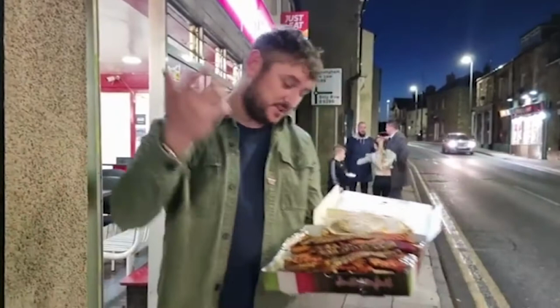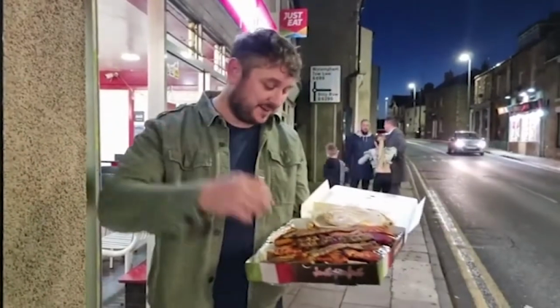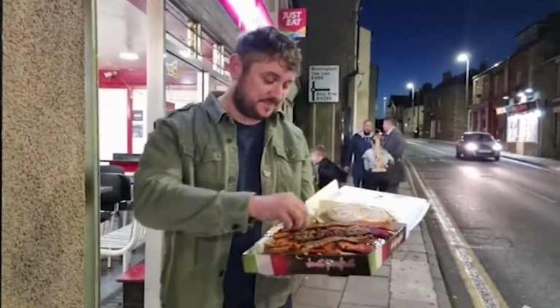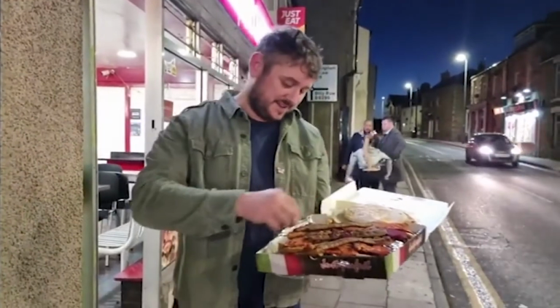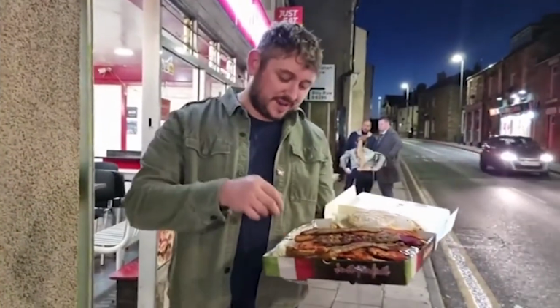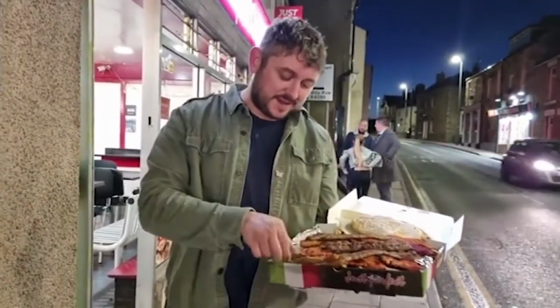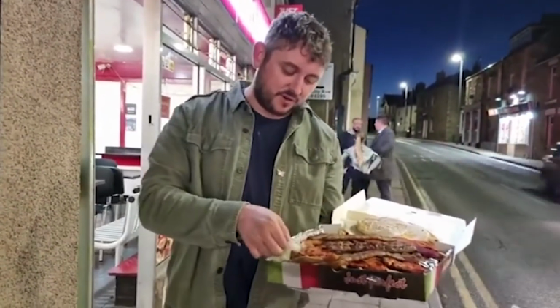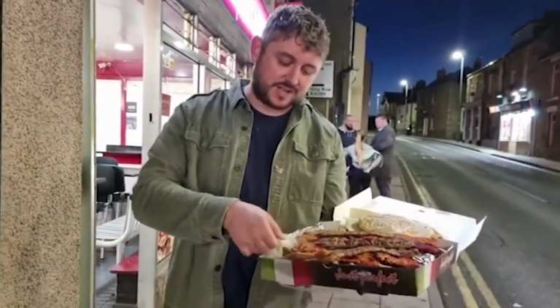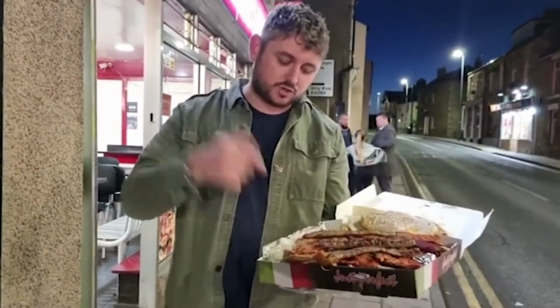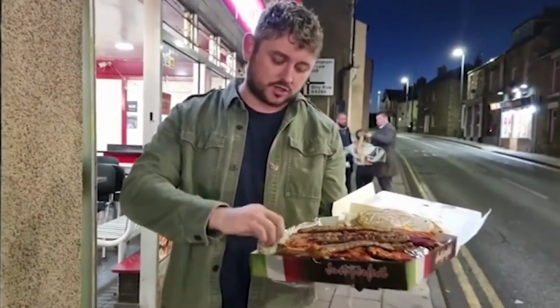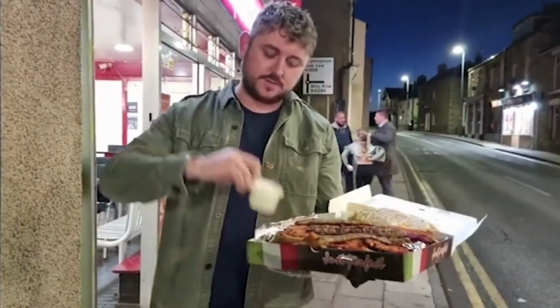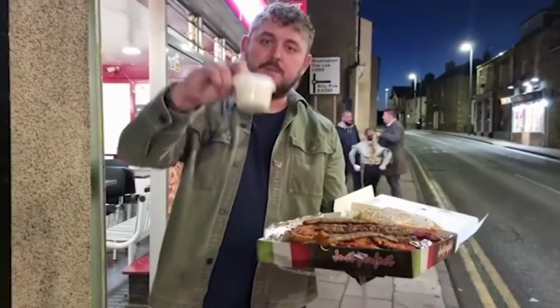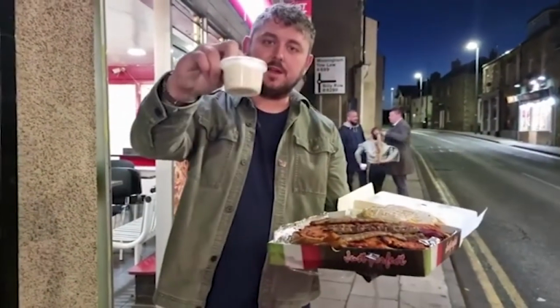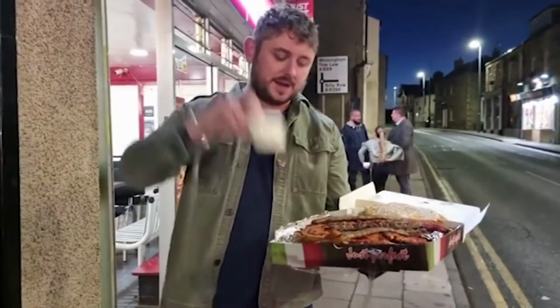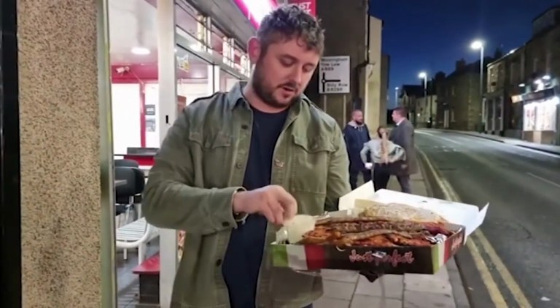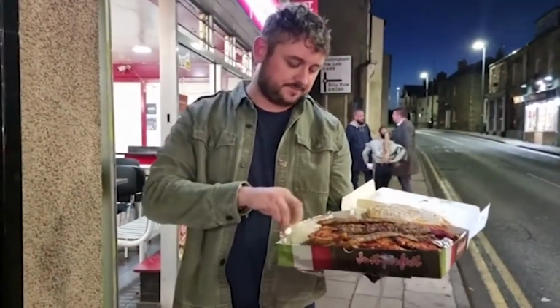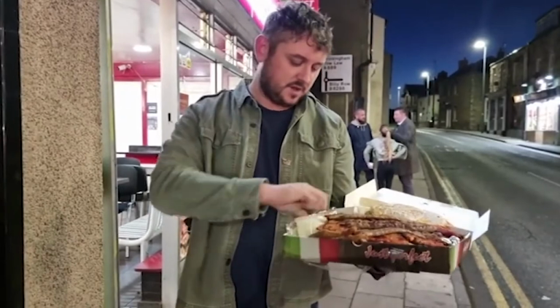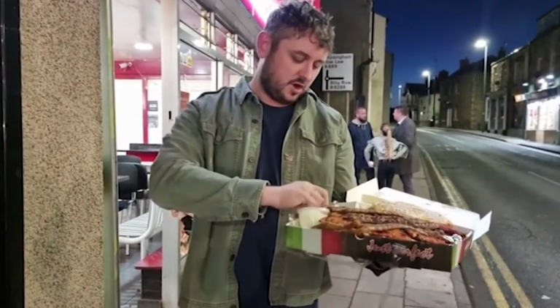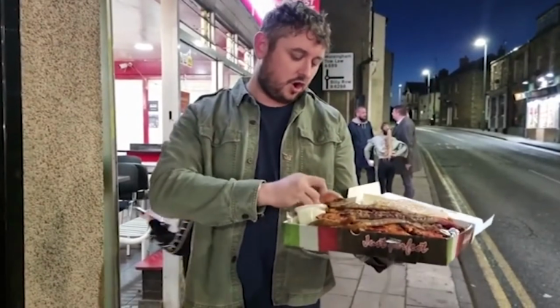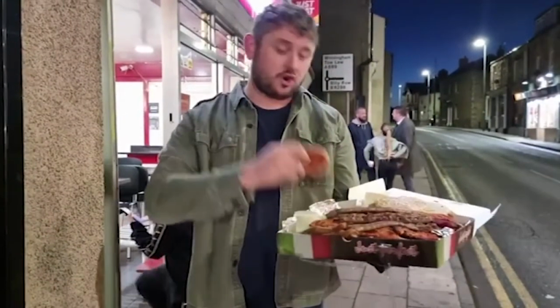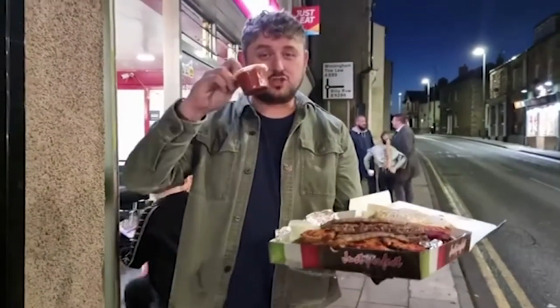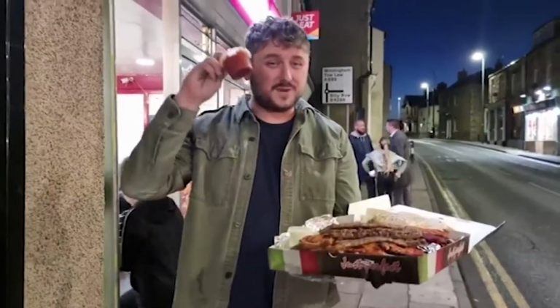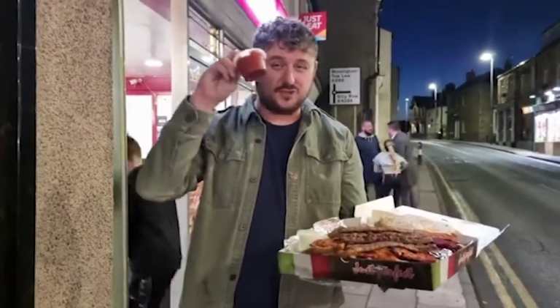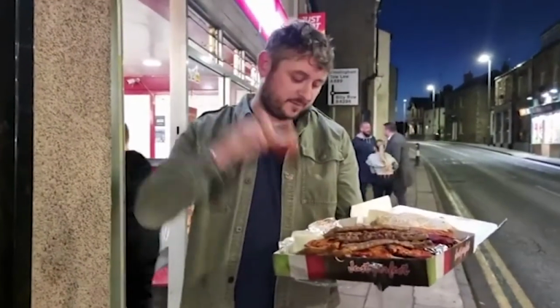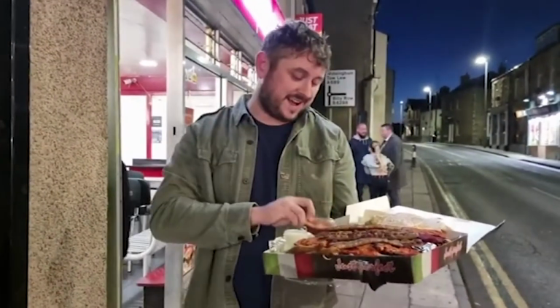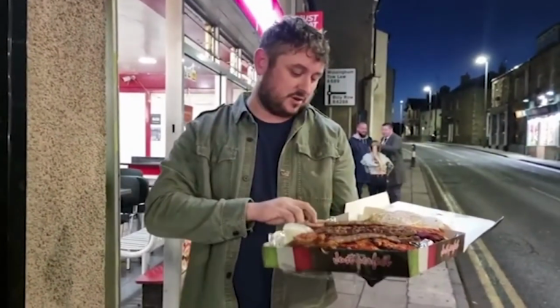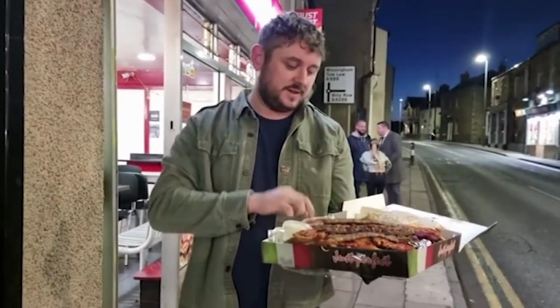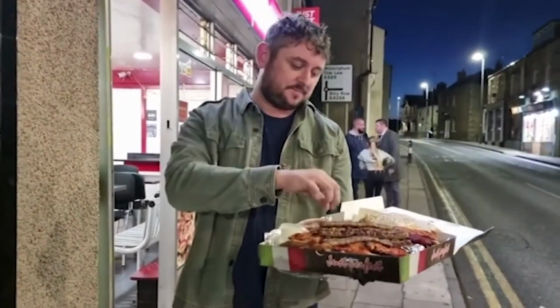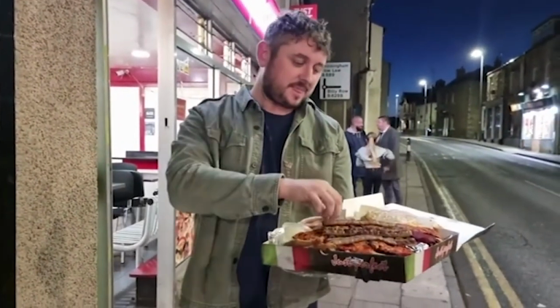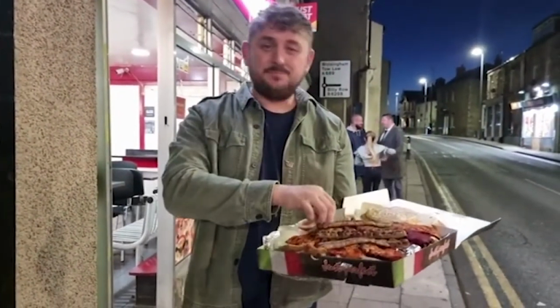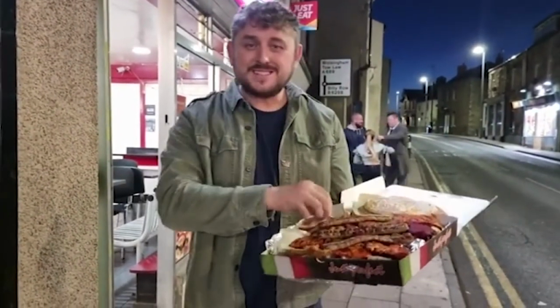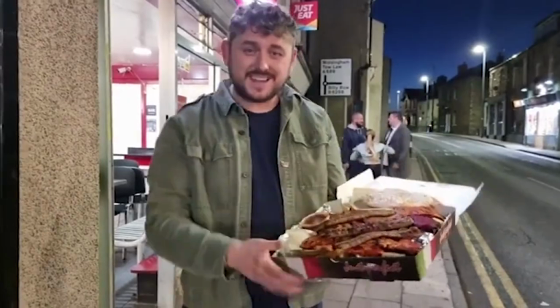So anyway, I don't like spicy food. You get two sauces — you get a garlic mayo and a hot sauce, which is not for me at all, but let's dig in.